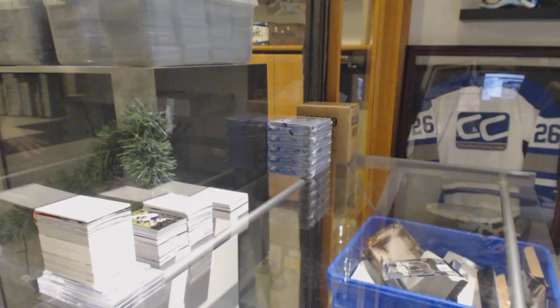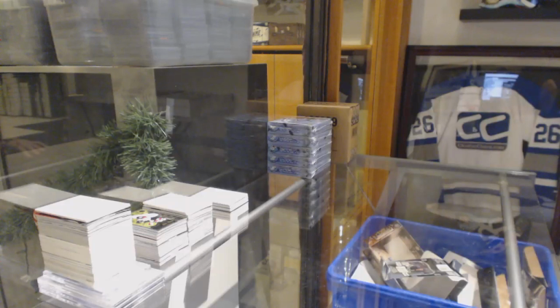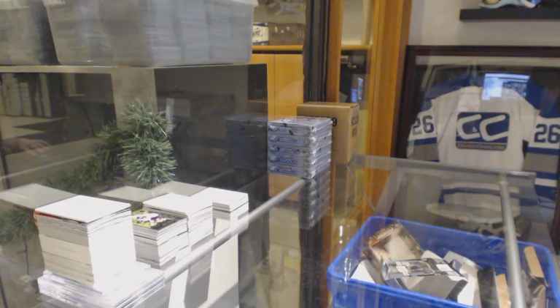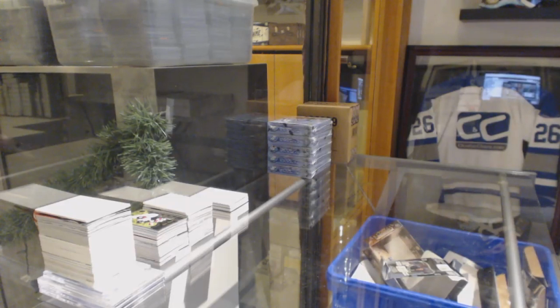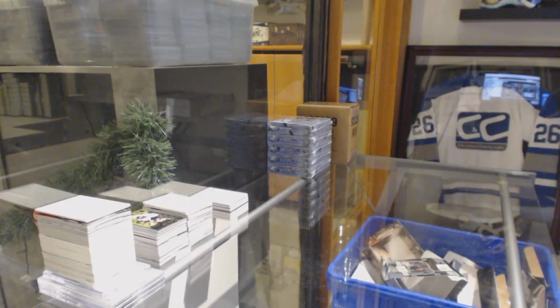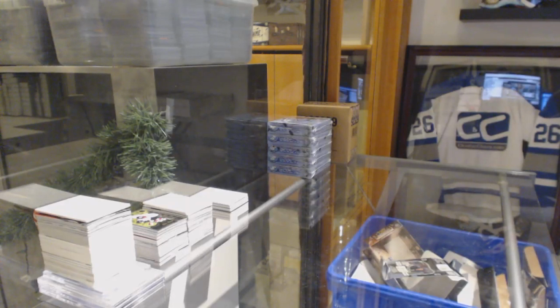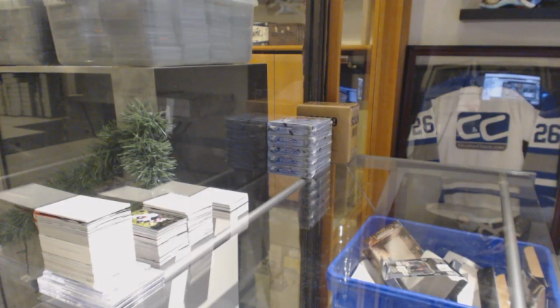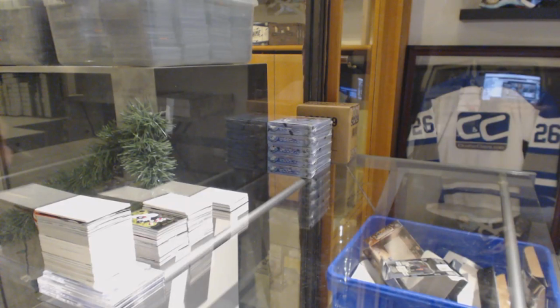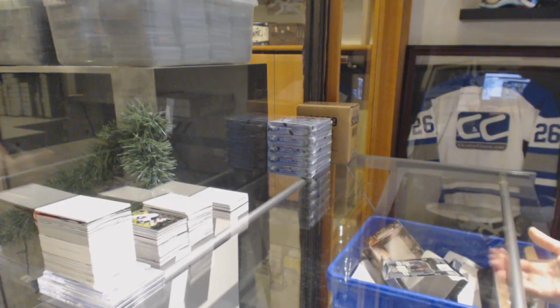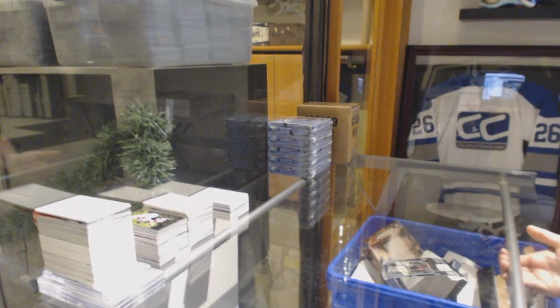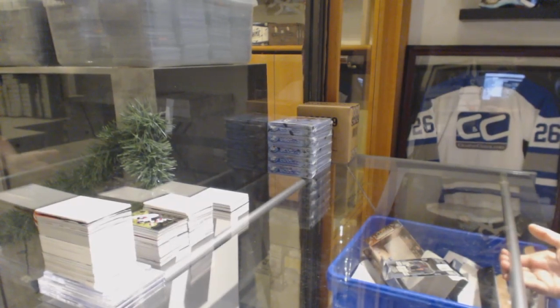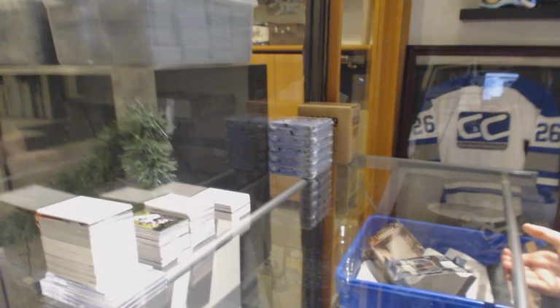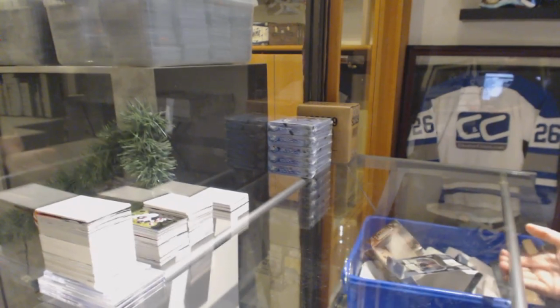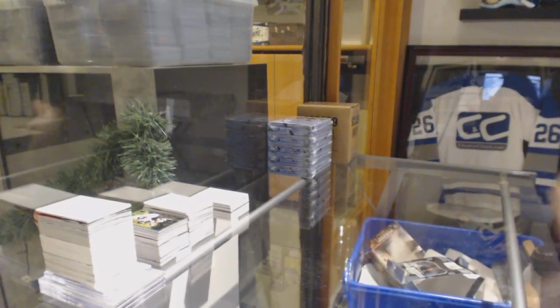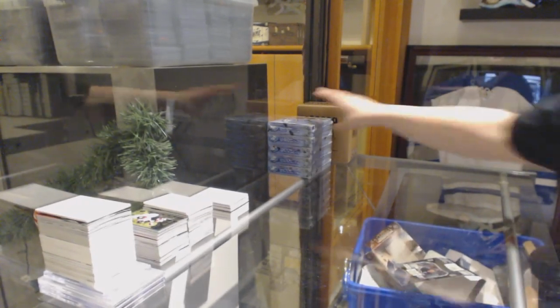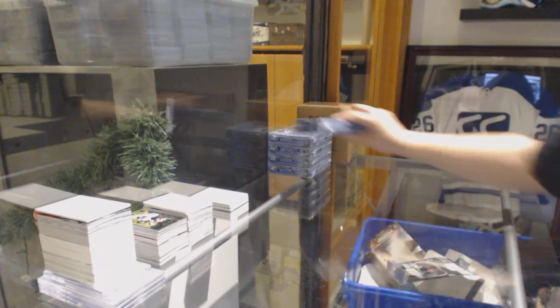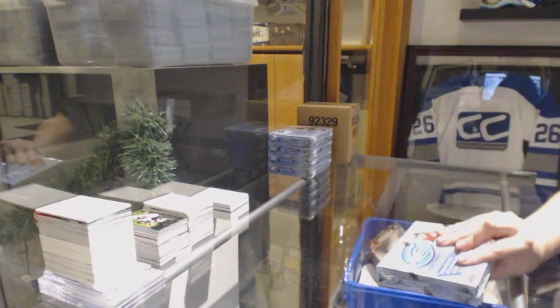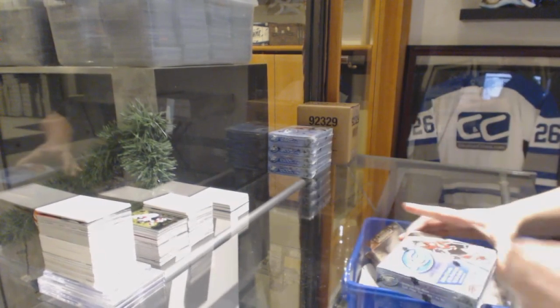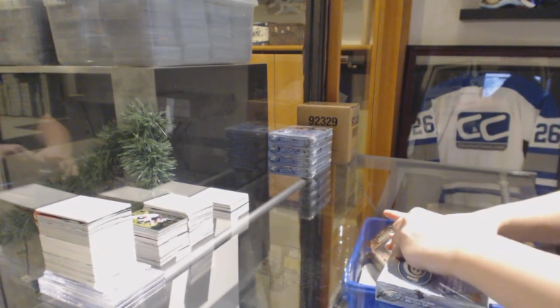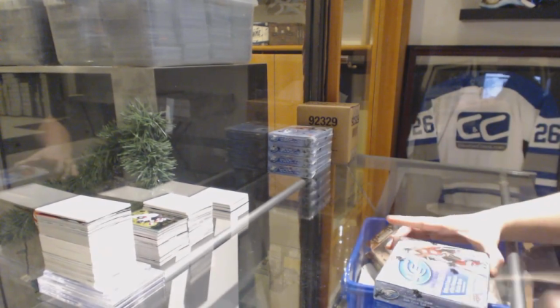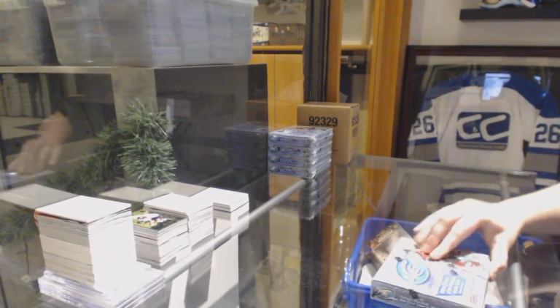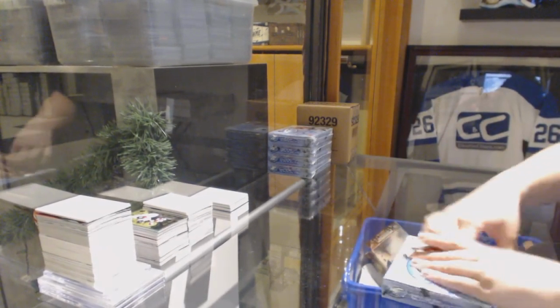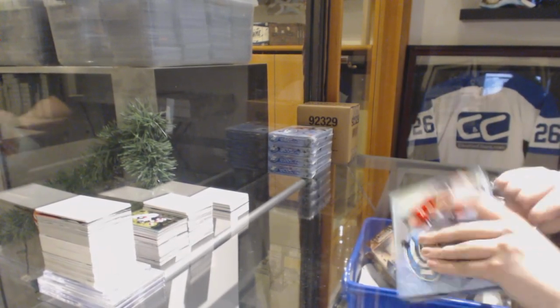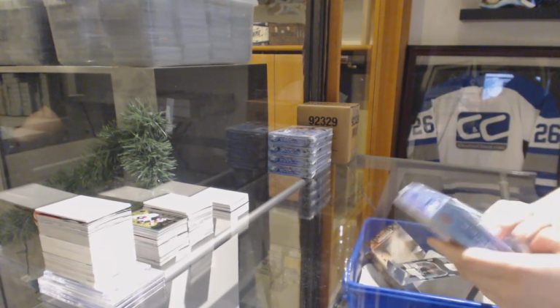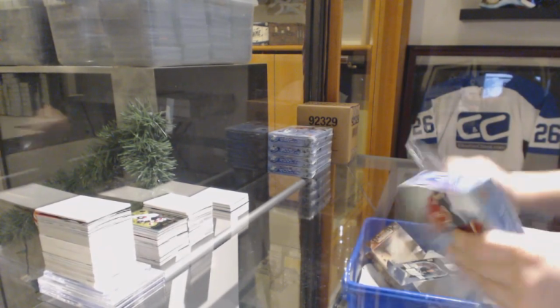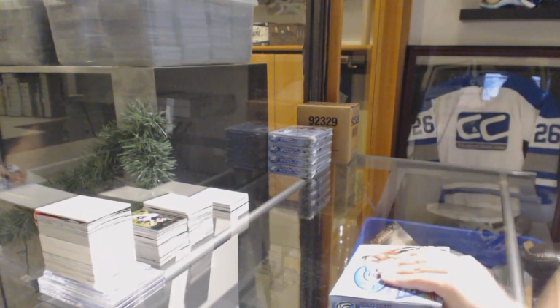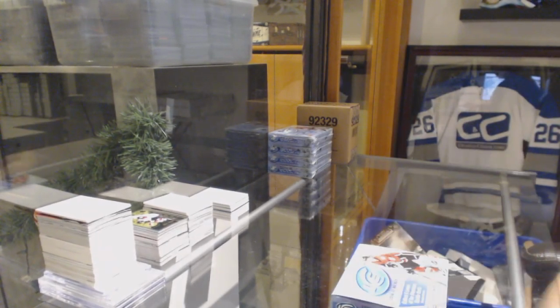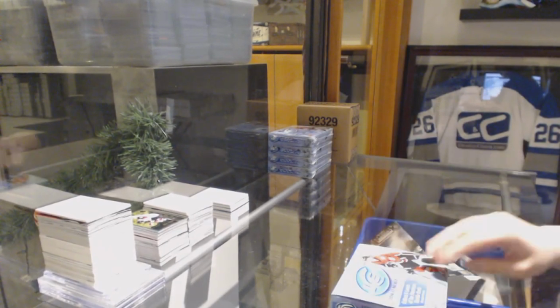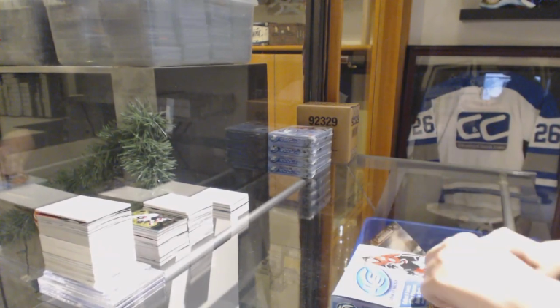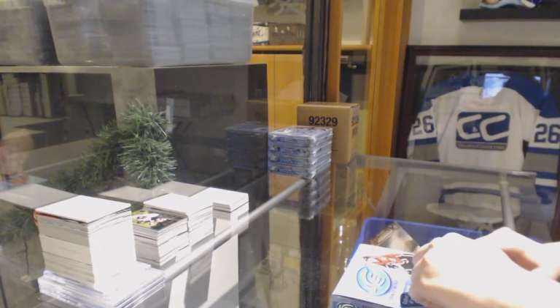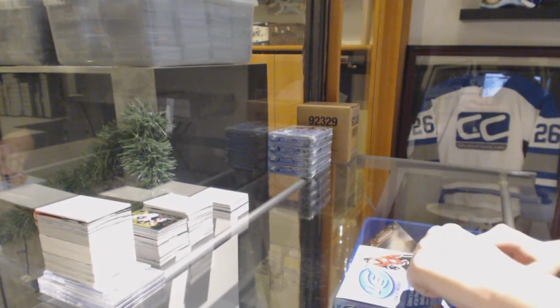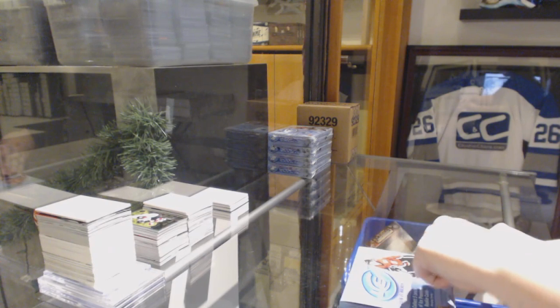Starting off the group break, number 10,401. We've got the 2016-17 Upper Deck Ice 5-box break. Best of luck, everybody.